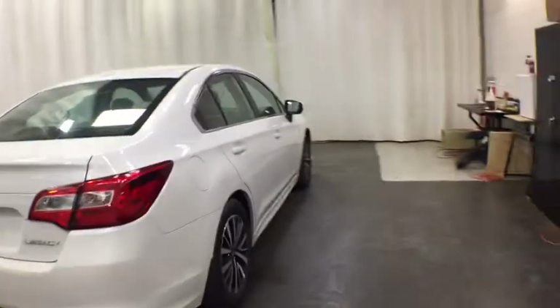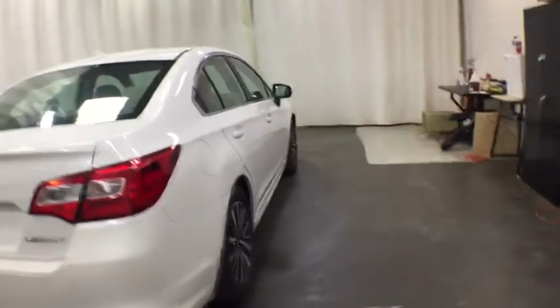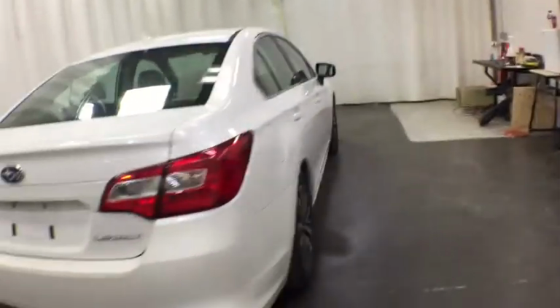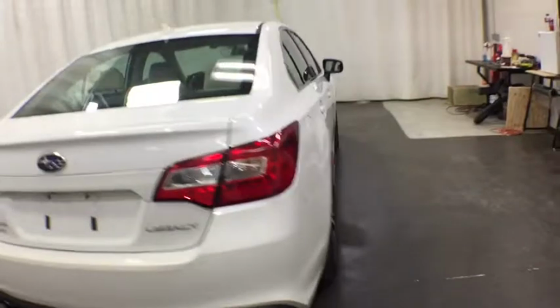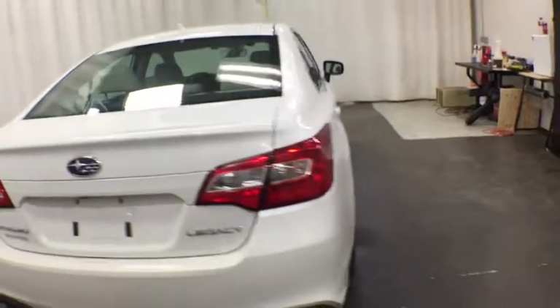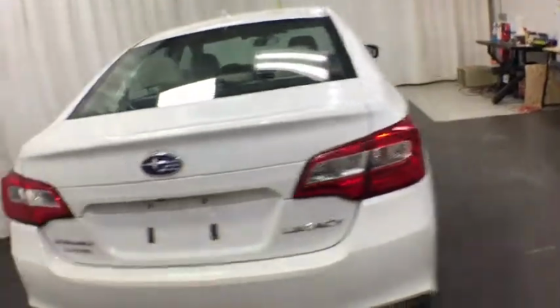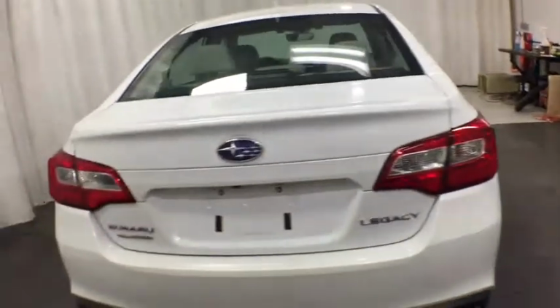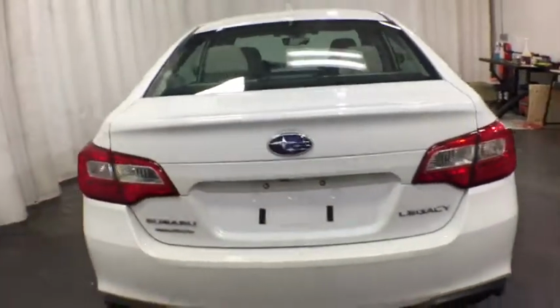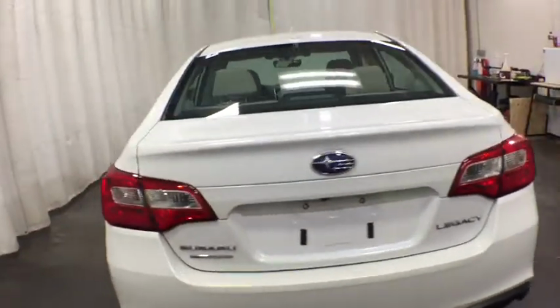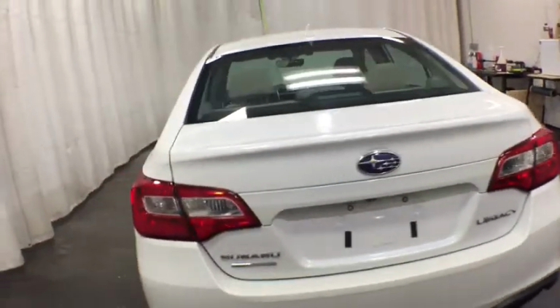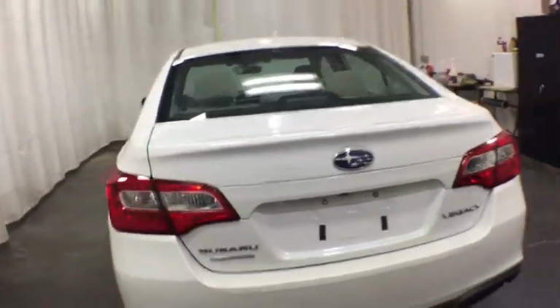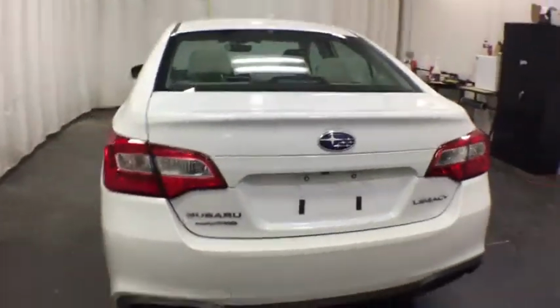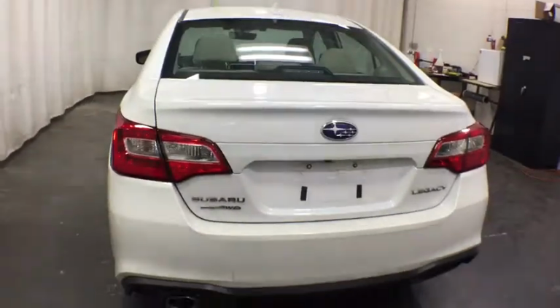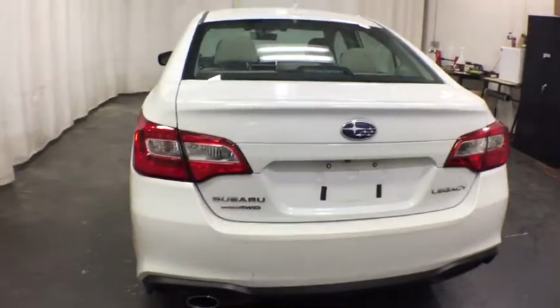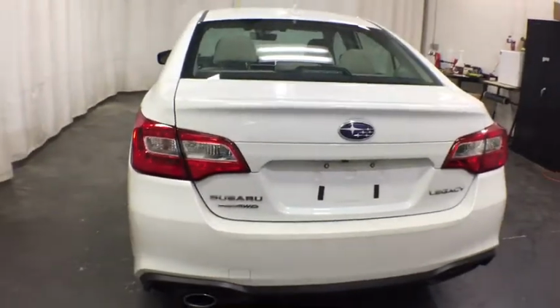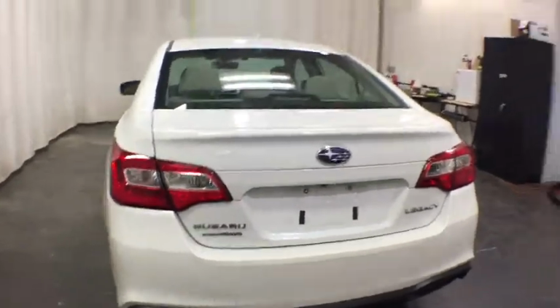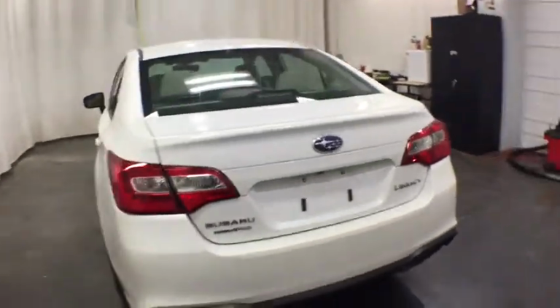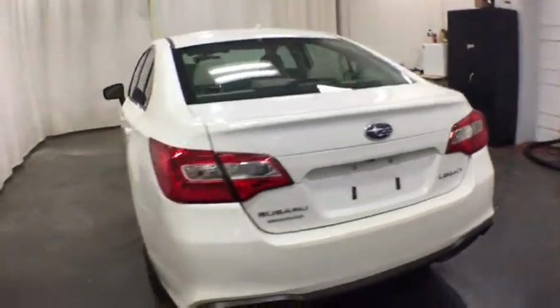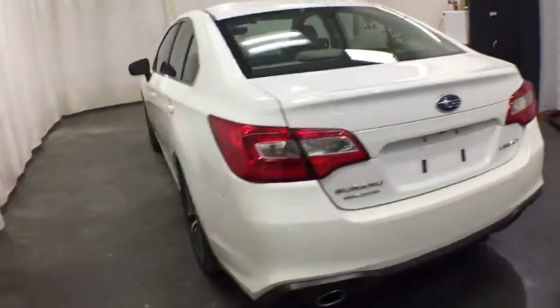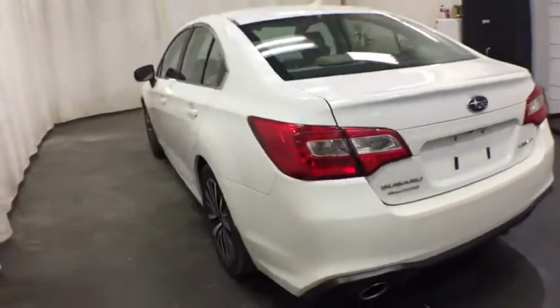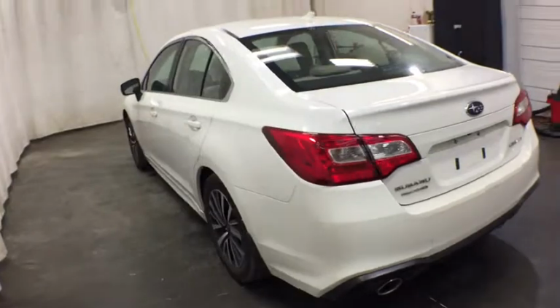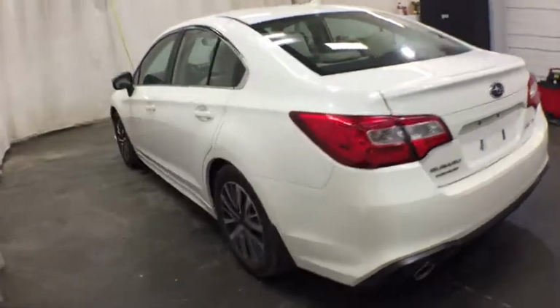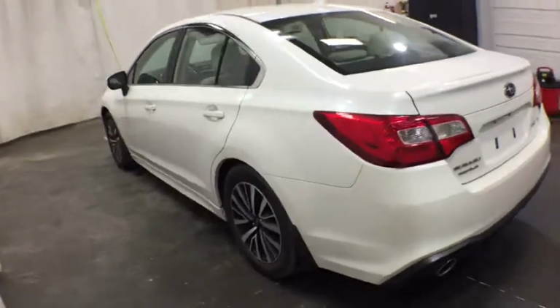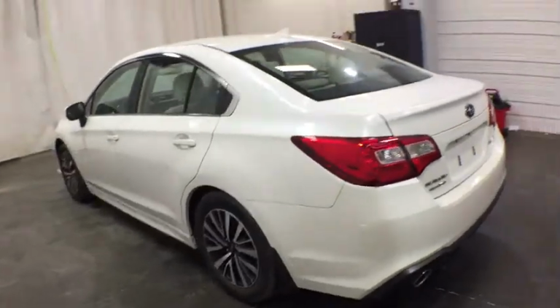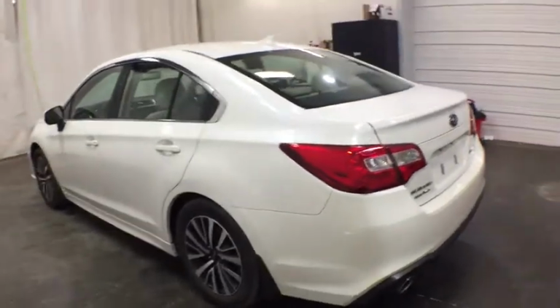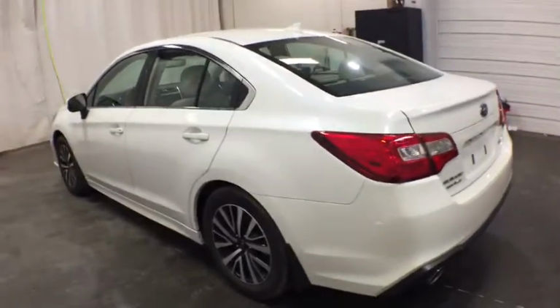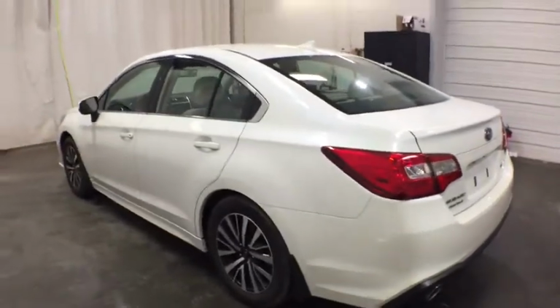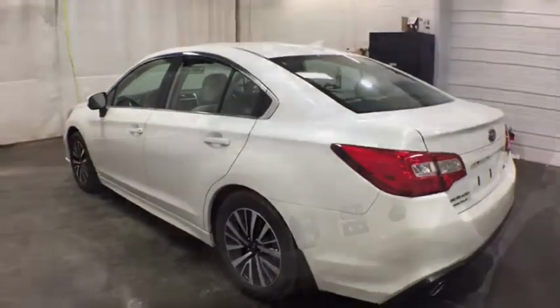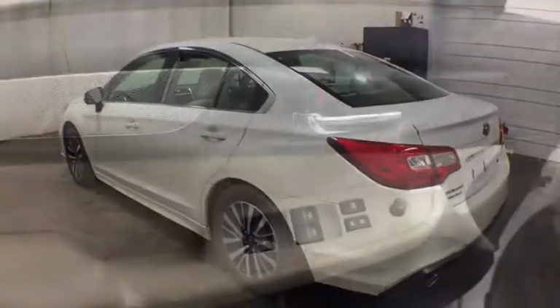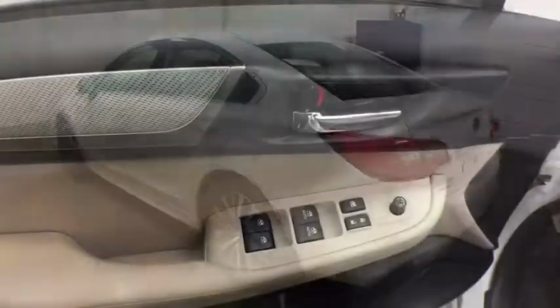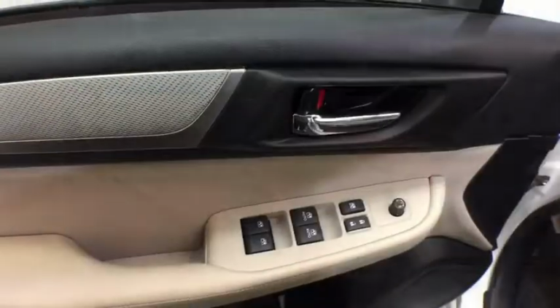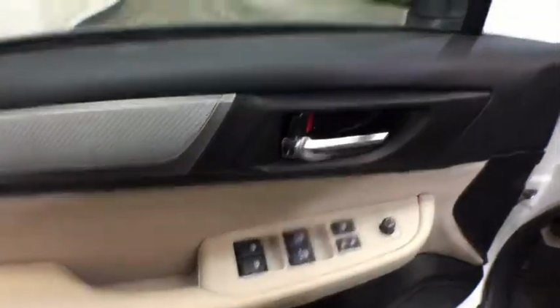Anti-lock braking system, keyless entry, all-wheel drive, steering wheel audio controls, backup camera, lane departure warning, stability control, traction control.